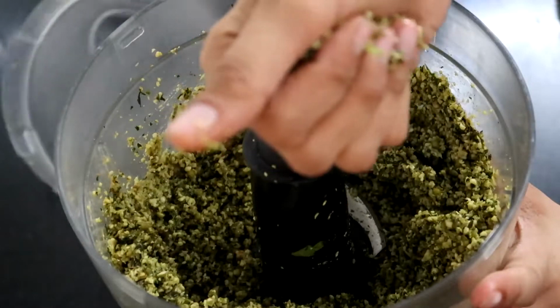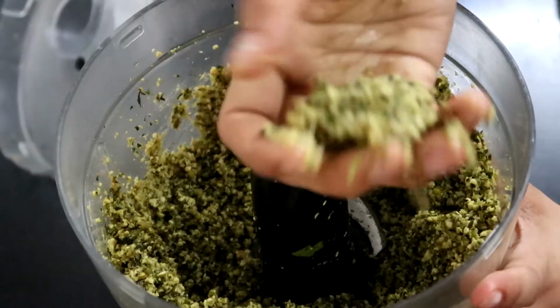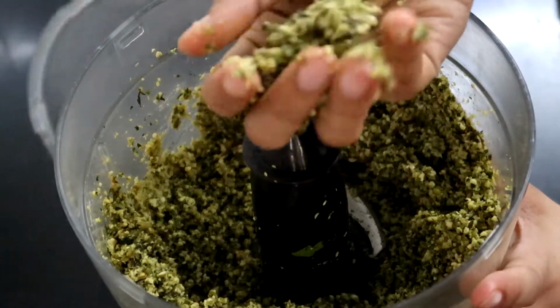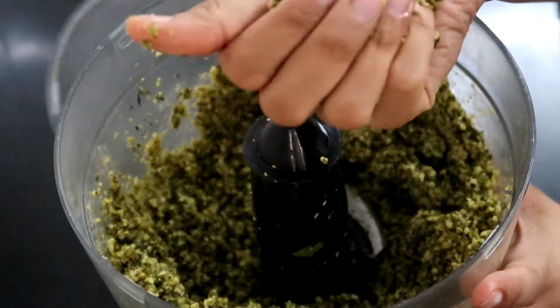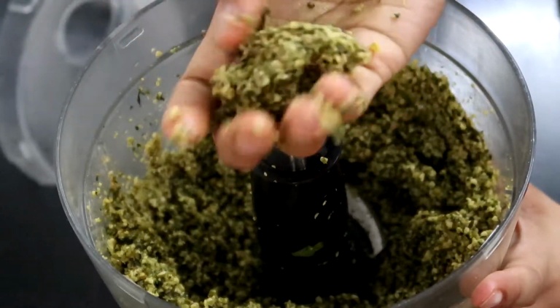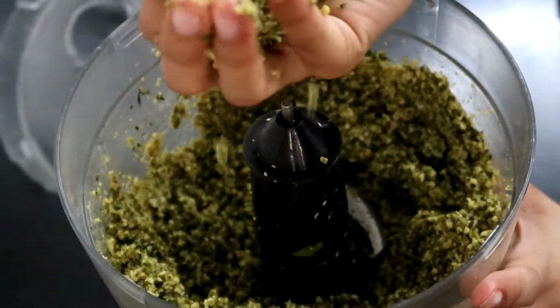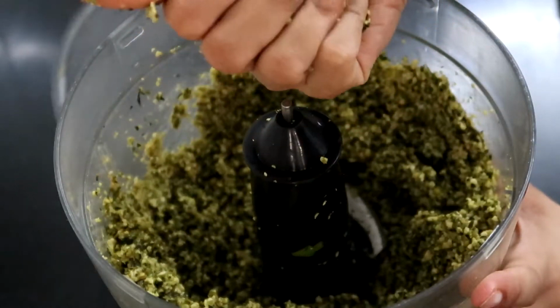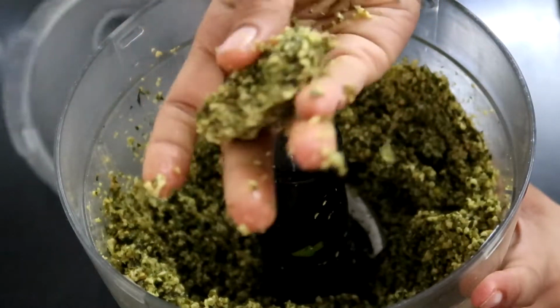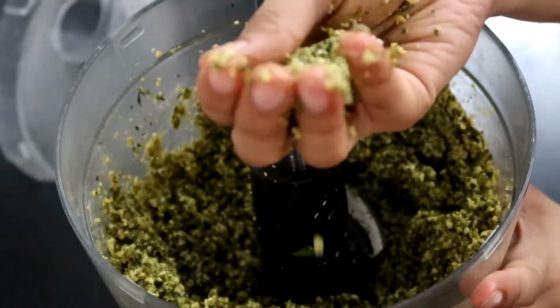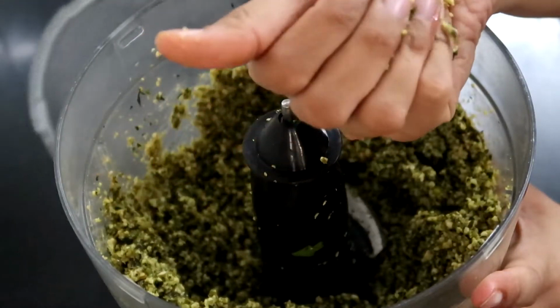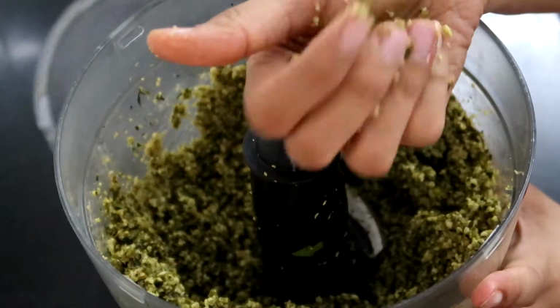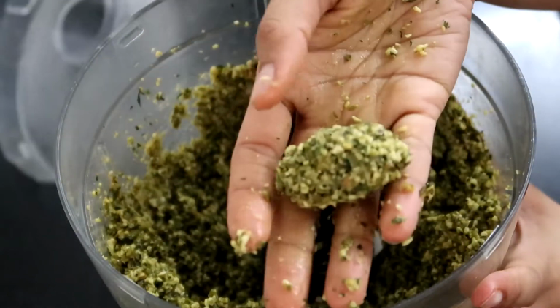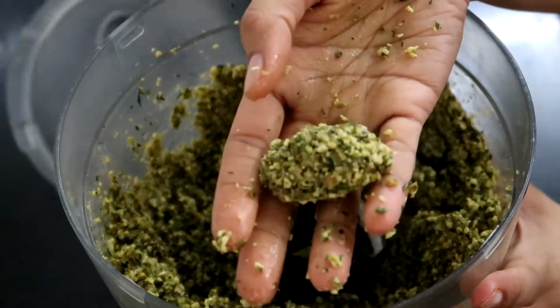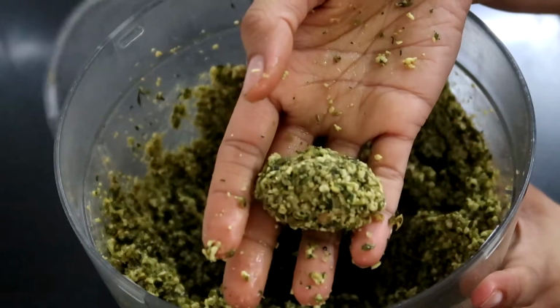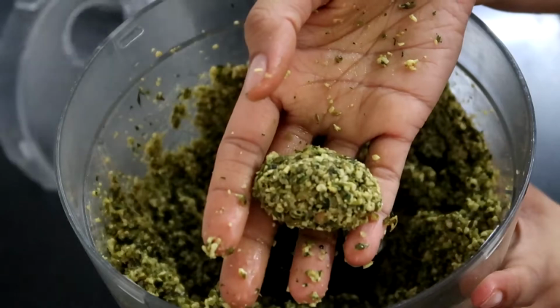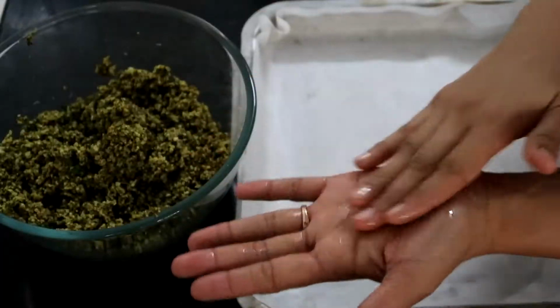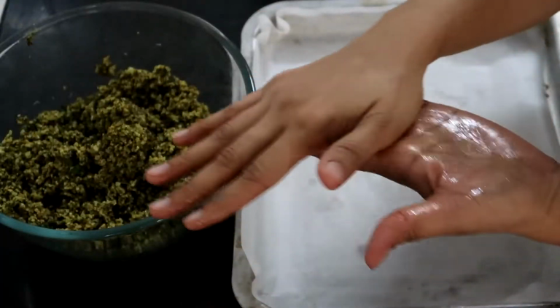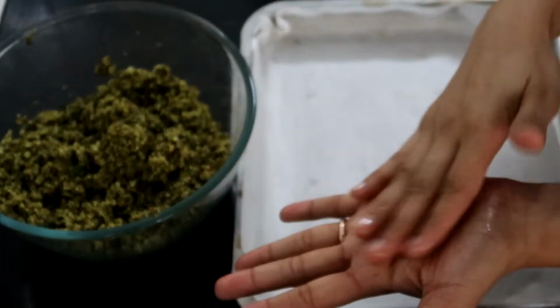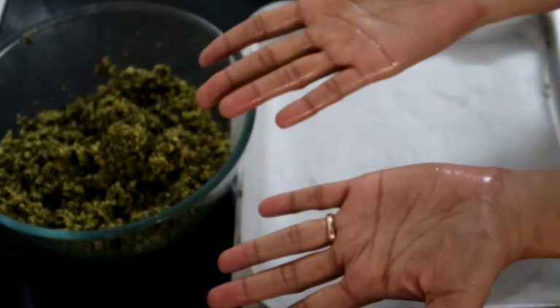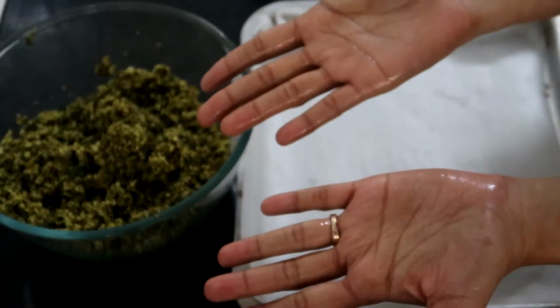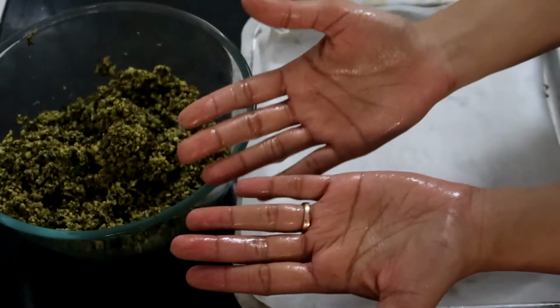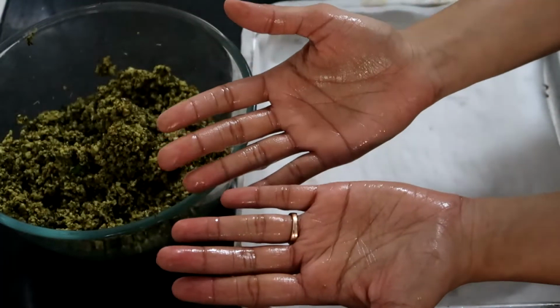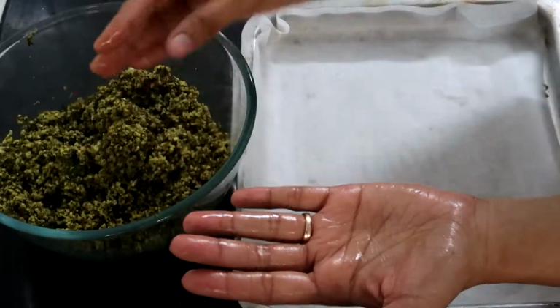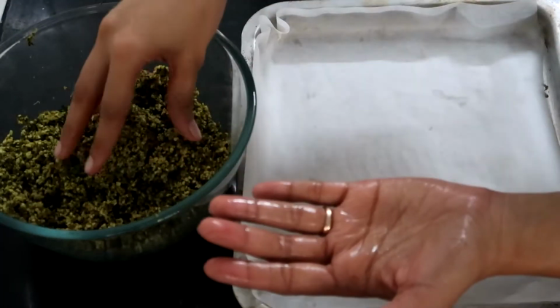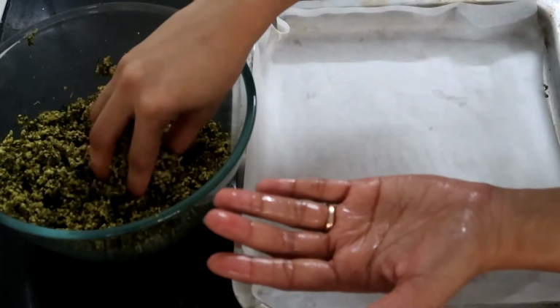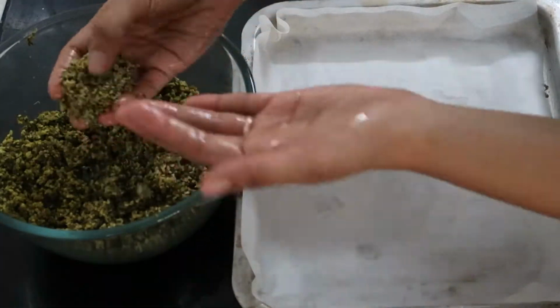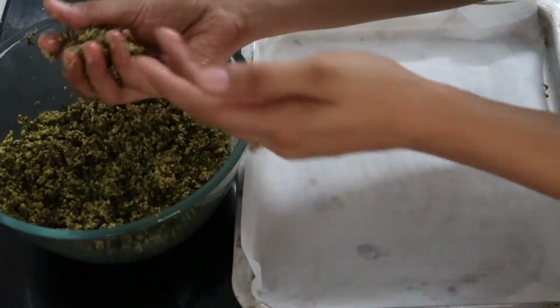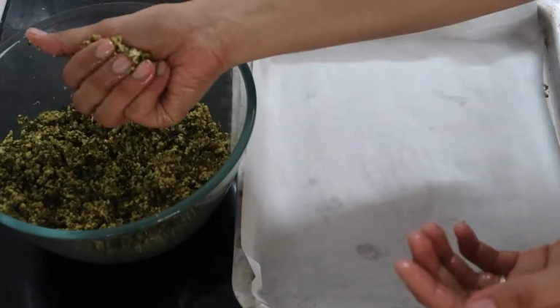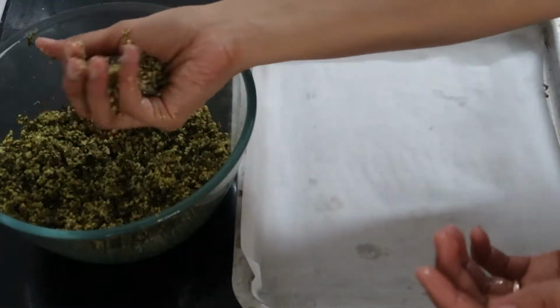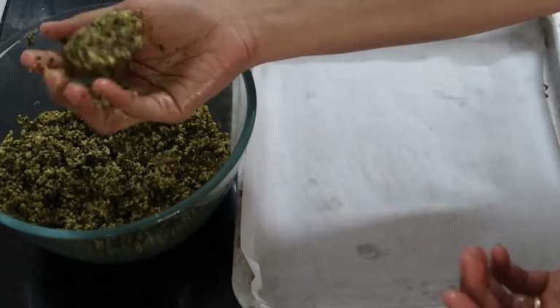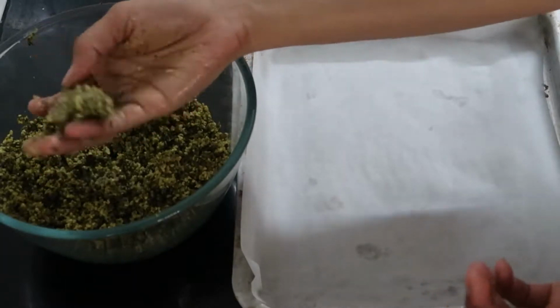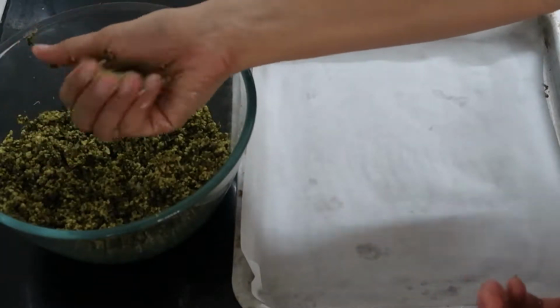The mixture should stick — you should be able to form small balls with it. Now oil your hands, take the mixture, and form small balls with it.